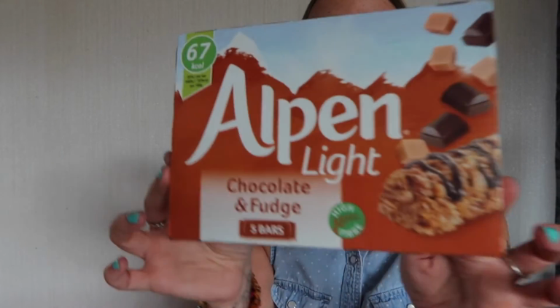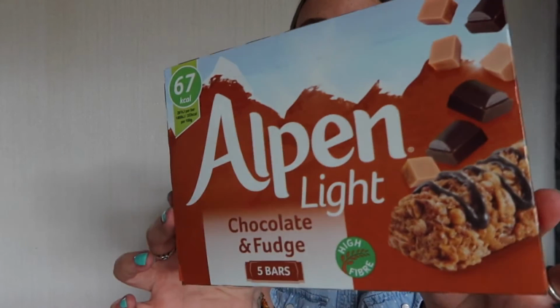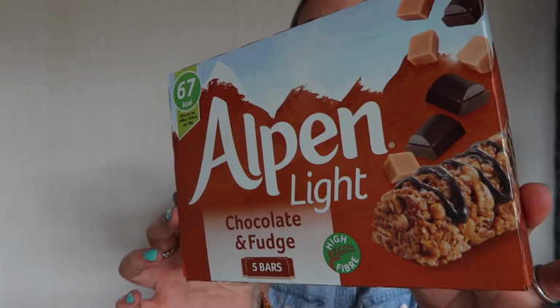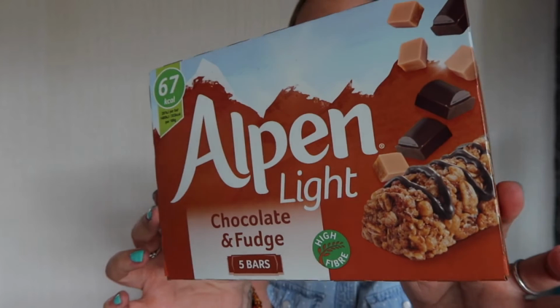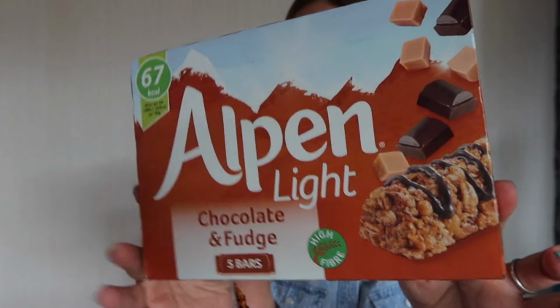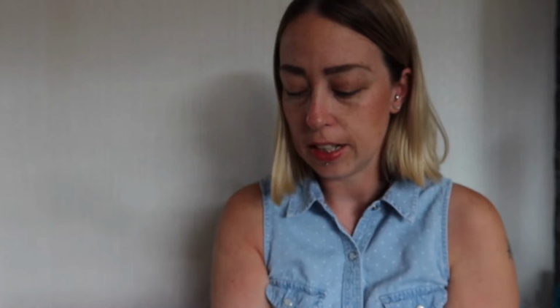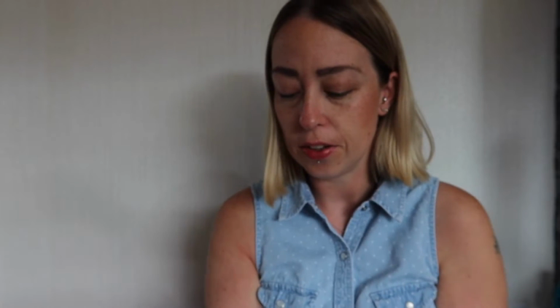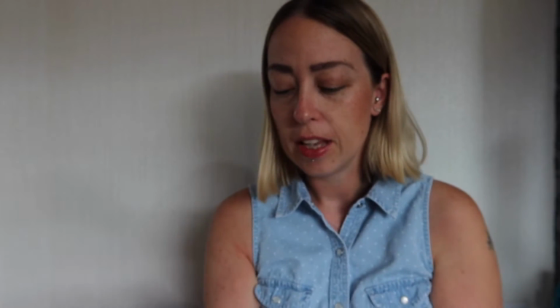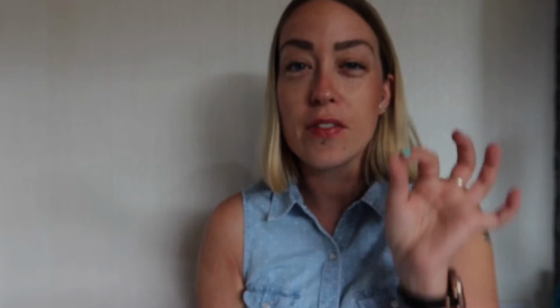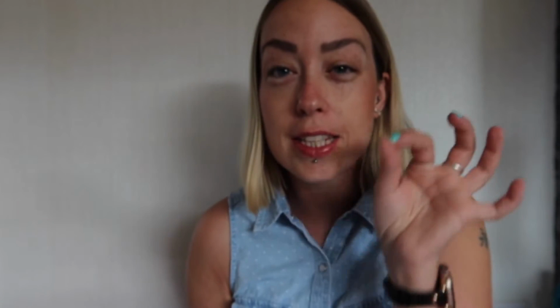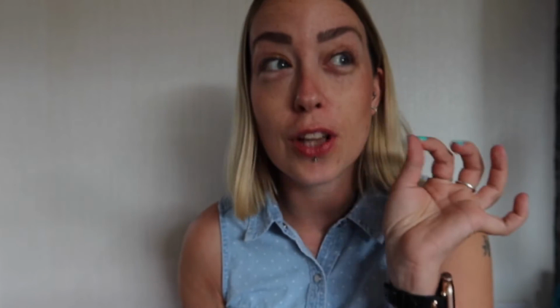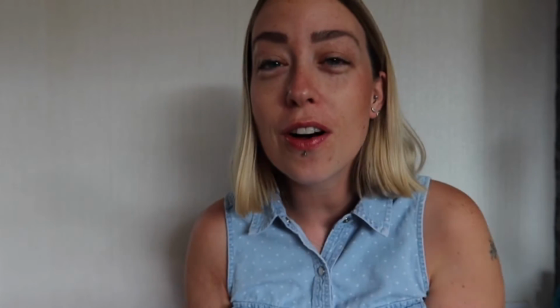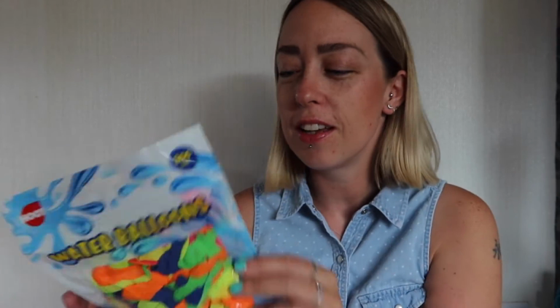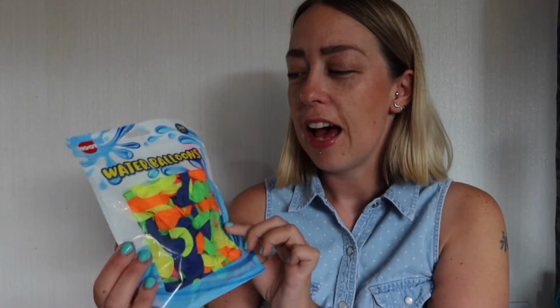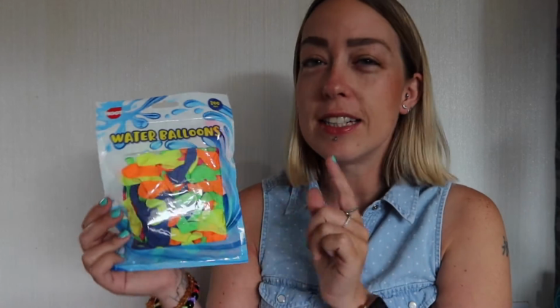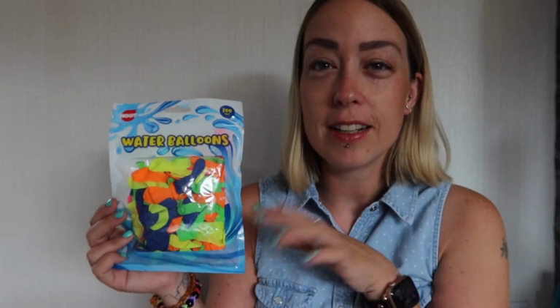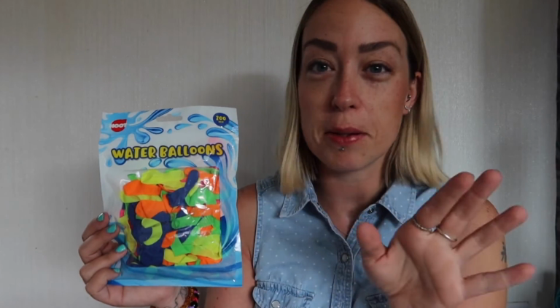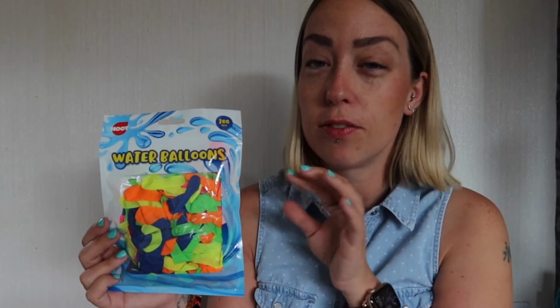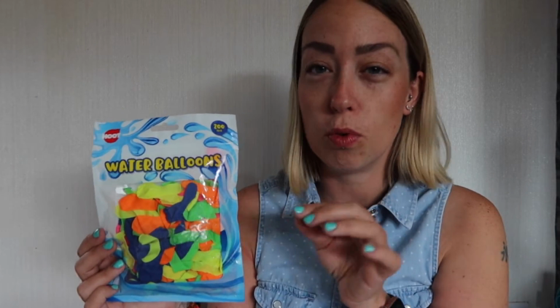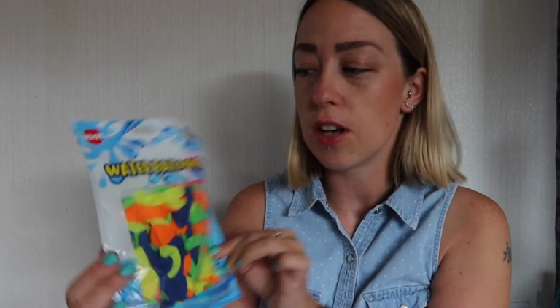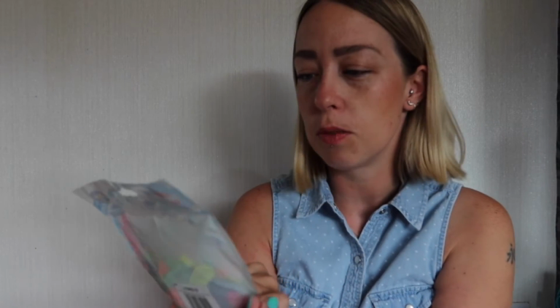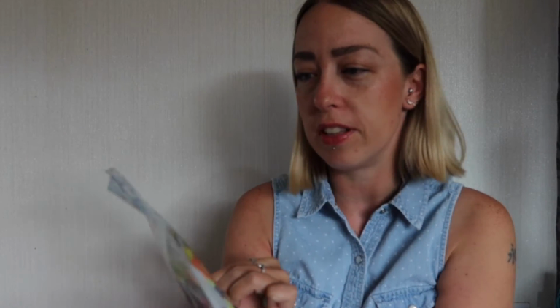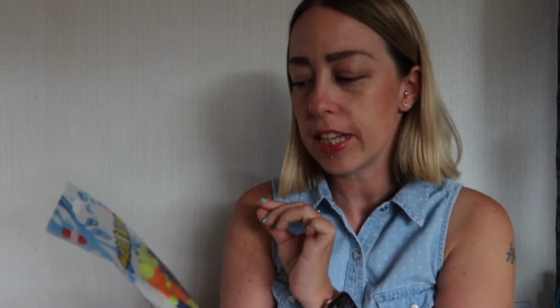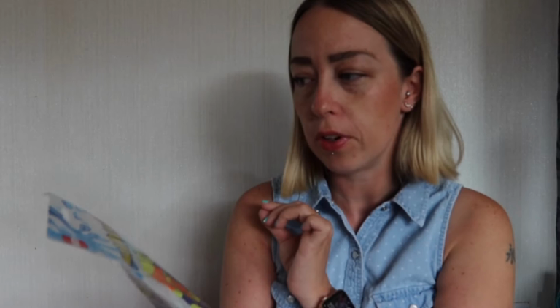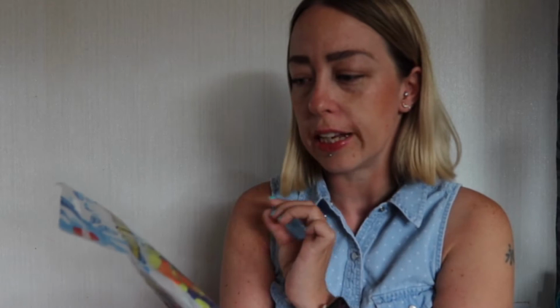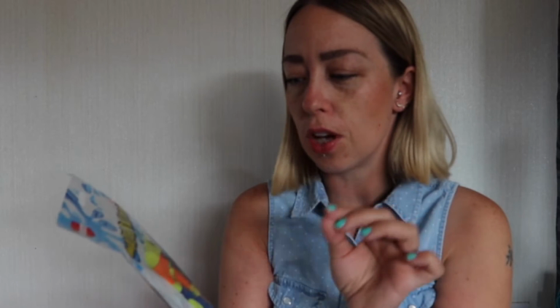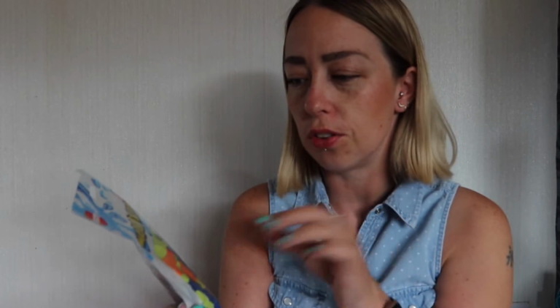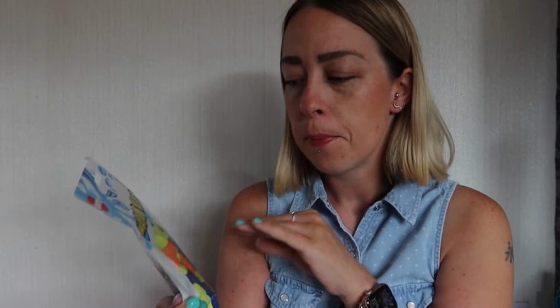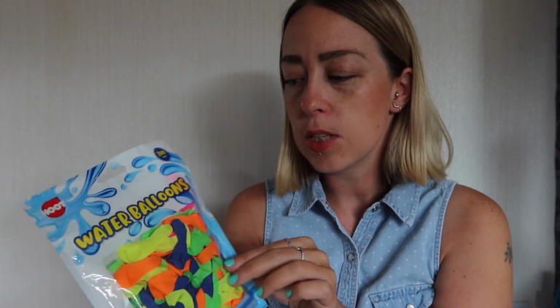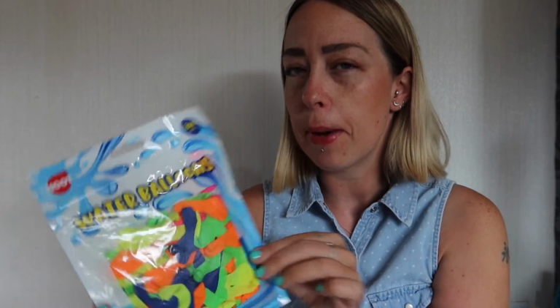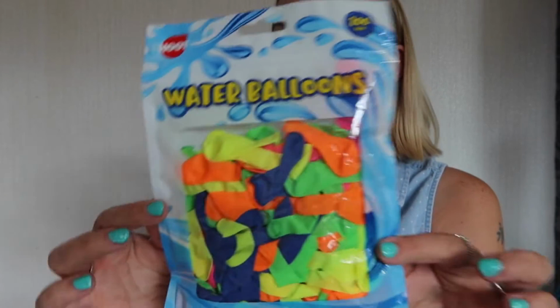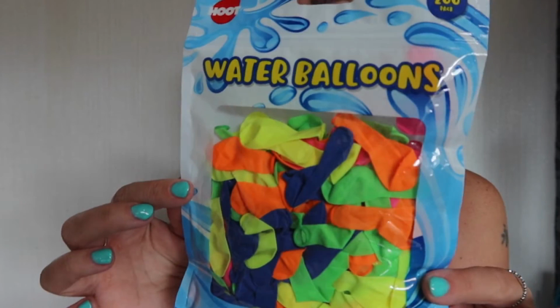The weather is so hot and Nyla just keeps asking for water fights, so I picked up some water balloons. I haven't seen water balloons in so long — these were like a pound for 200. She's really going to enjoy them.